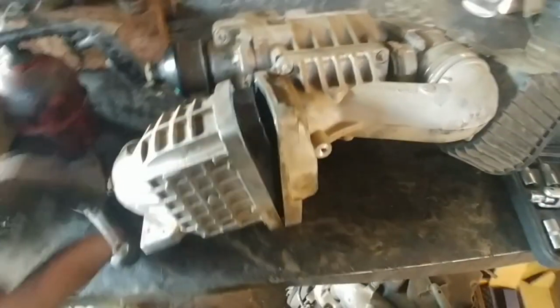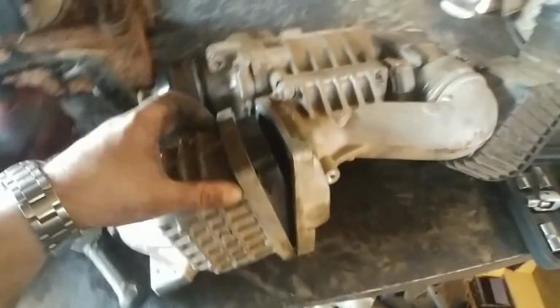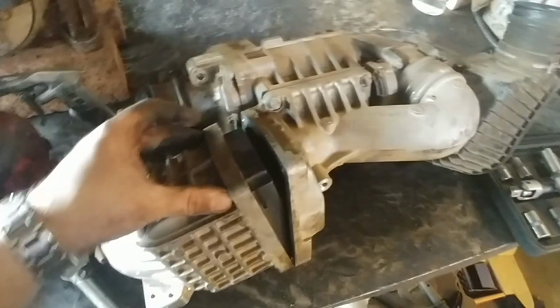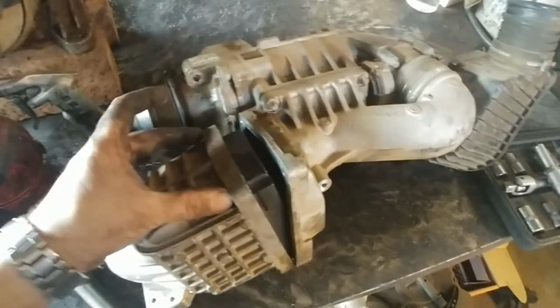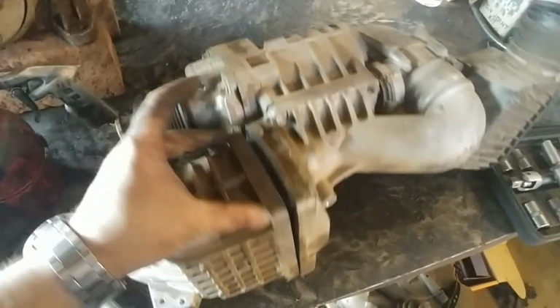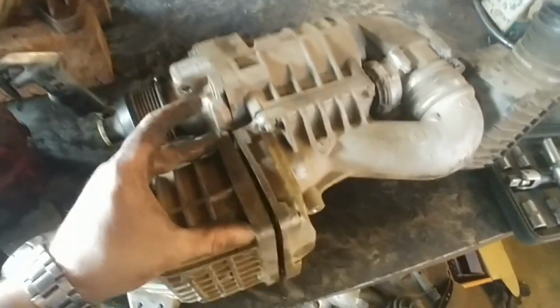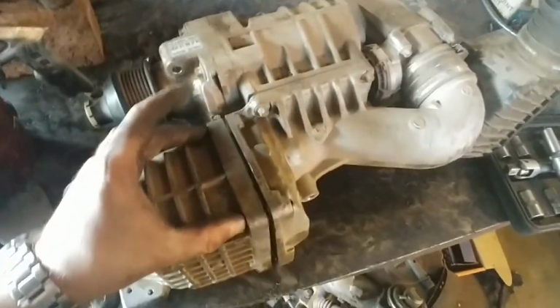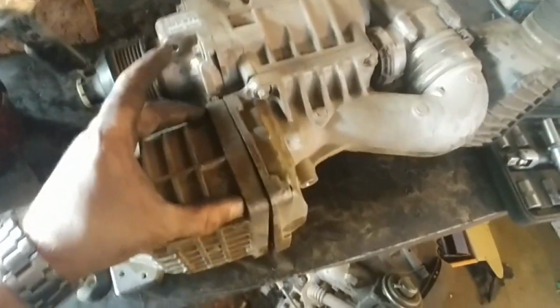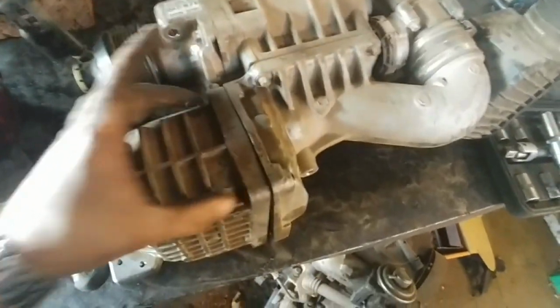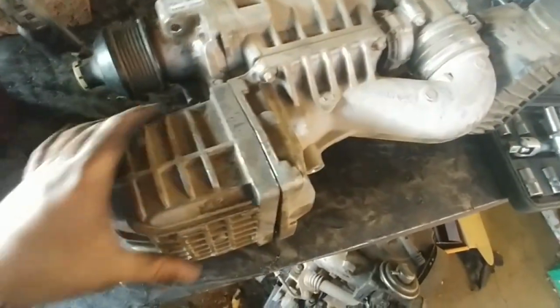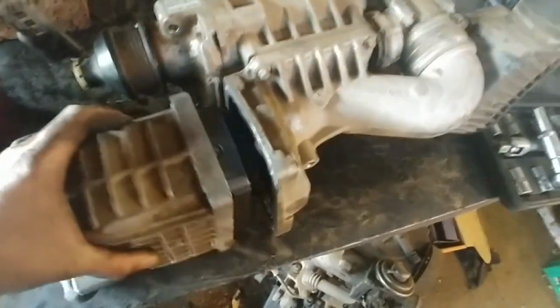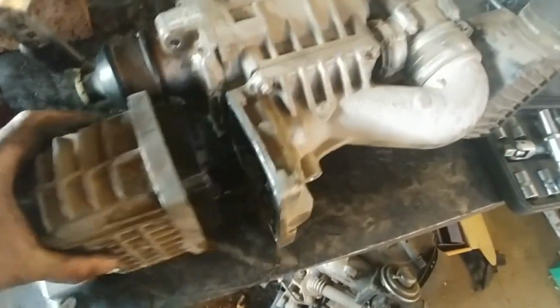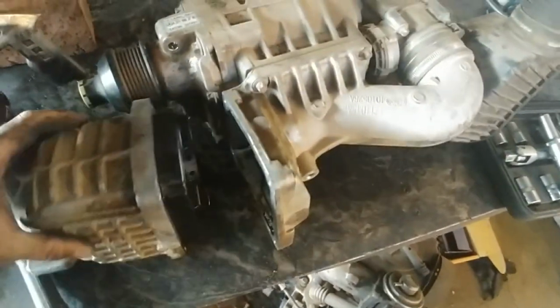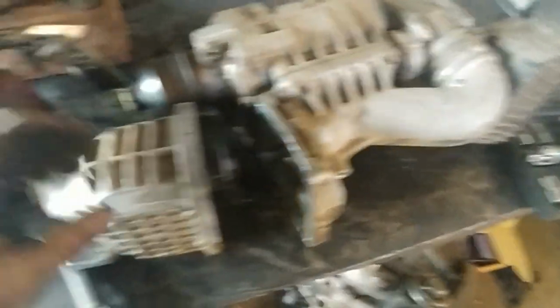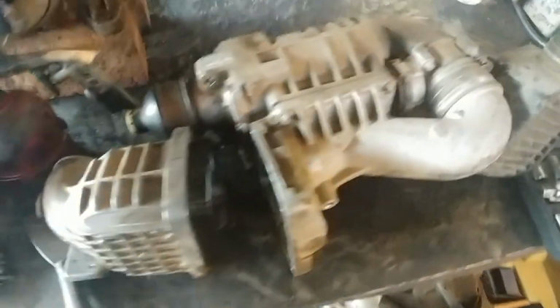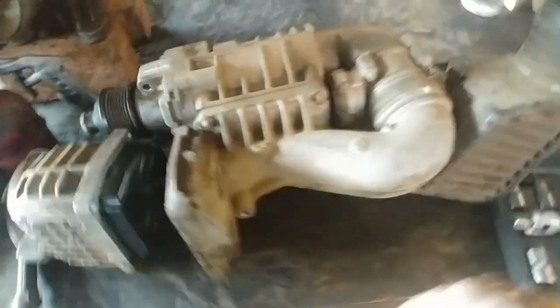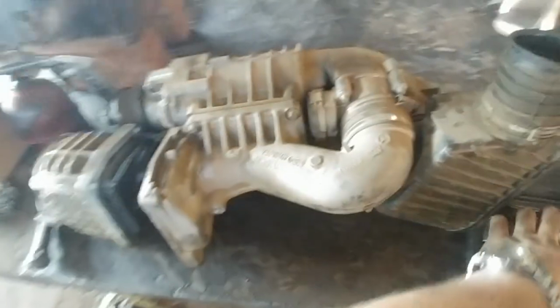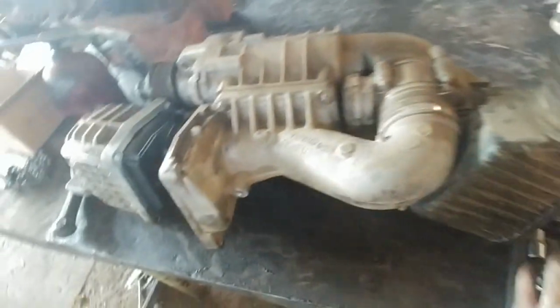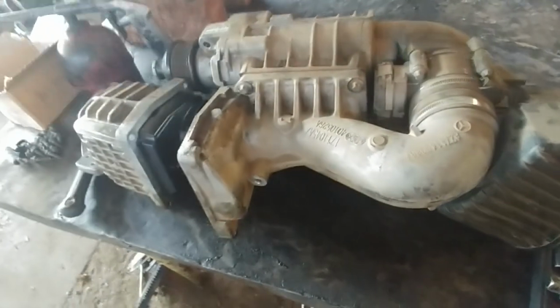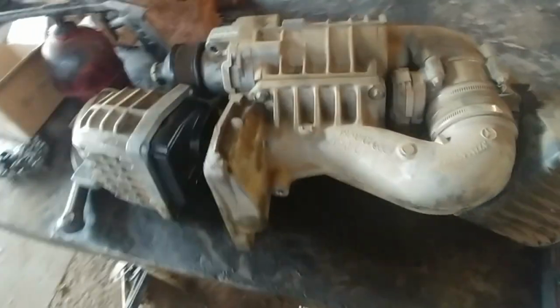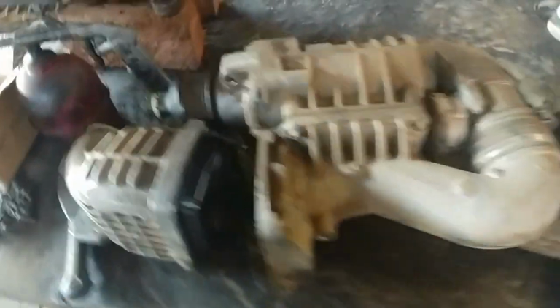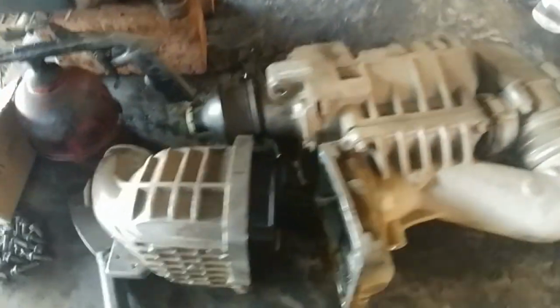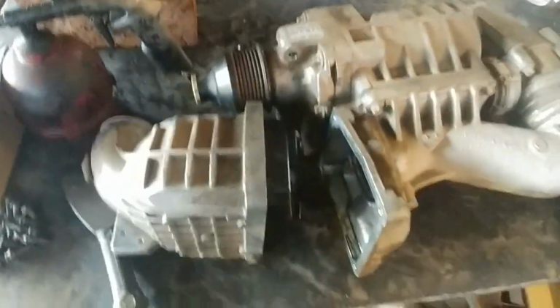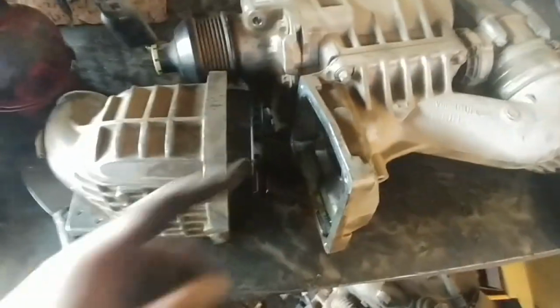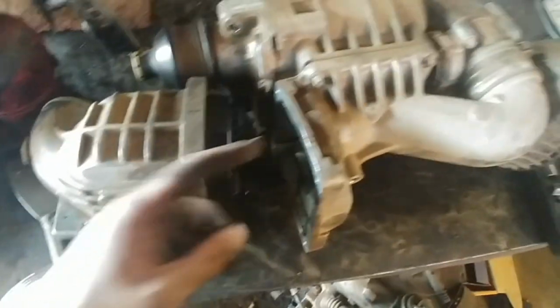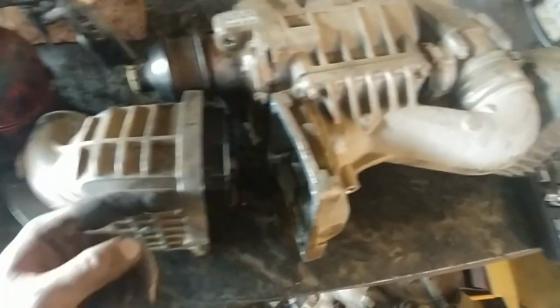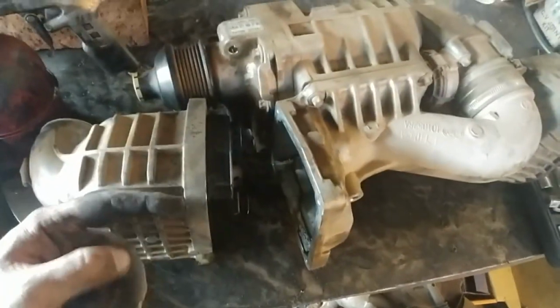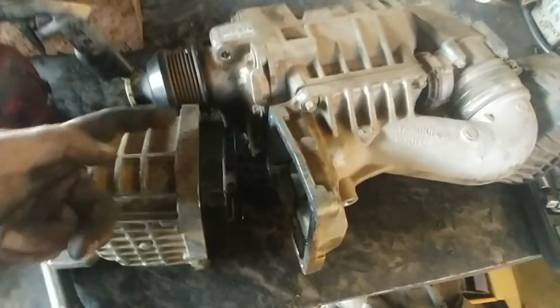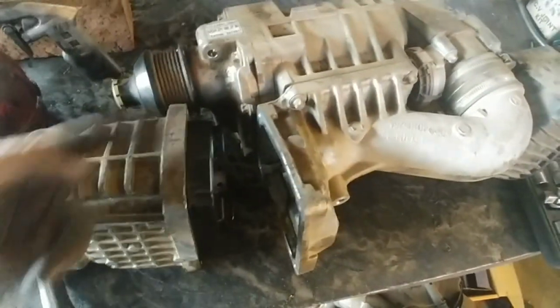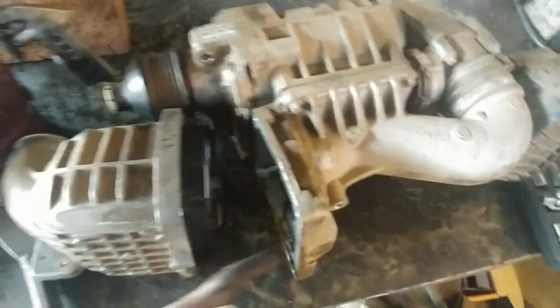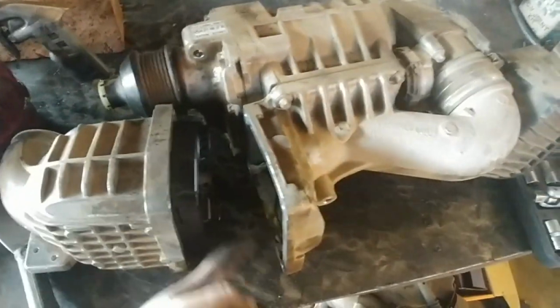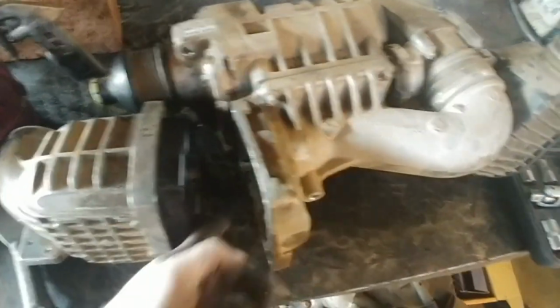Firstly you're going to have to remove this cover. There are four bolts on there — that was a T30 — that side, that side, bottom, bottom.